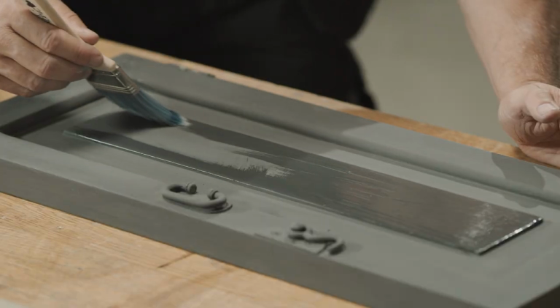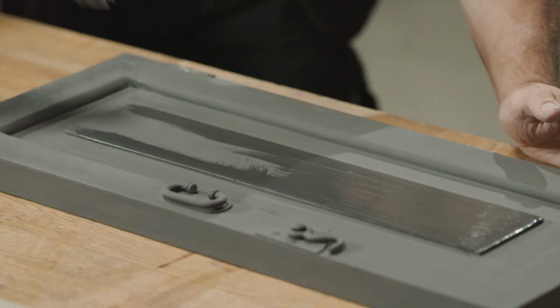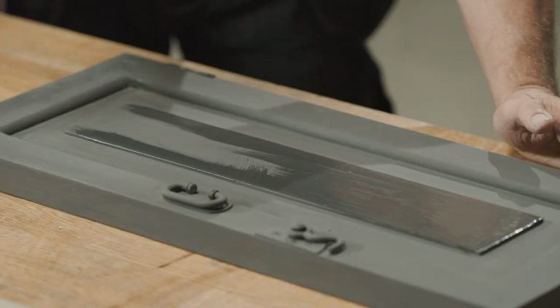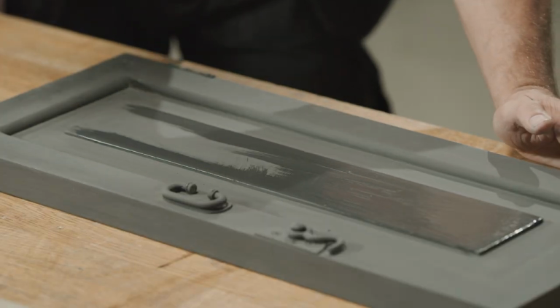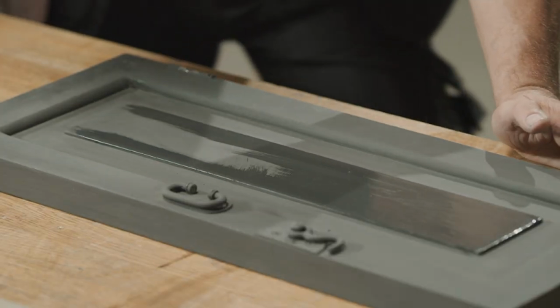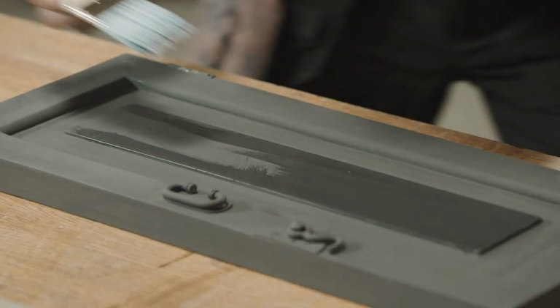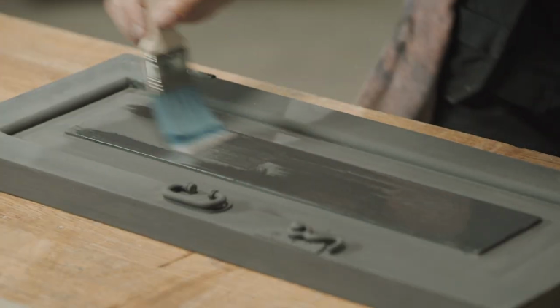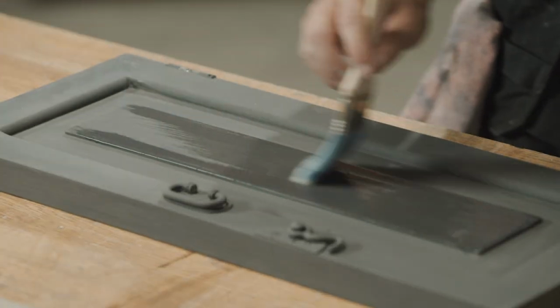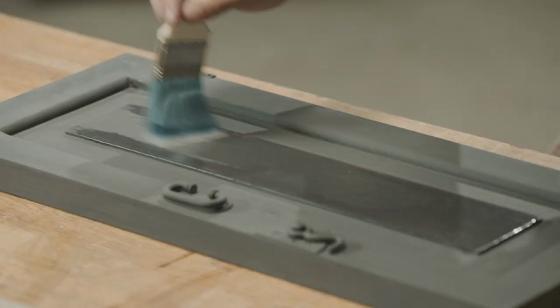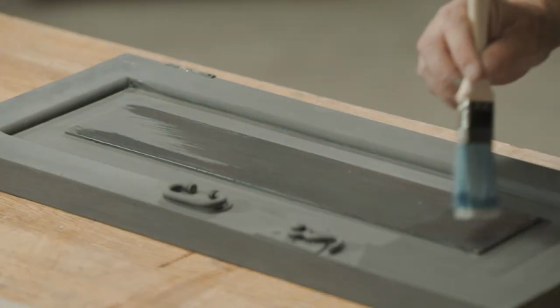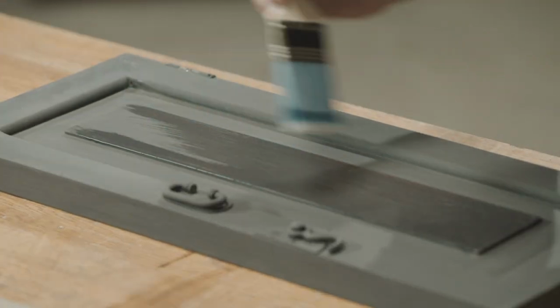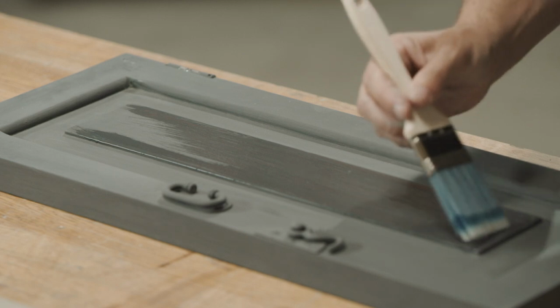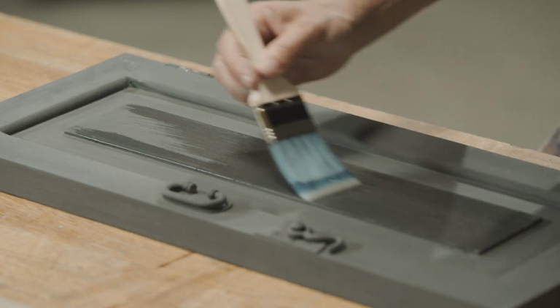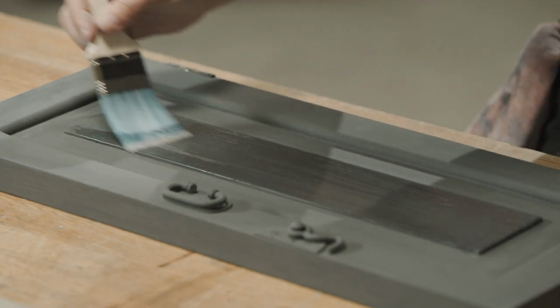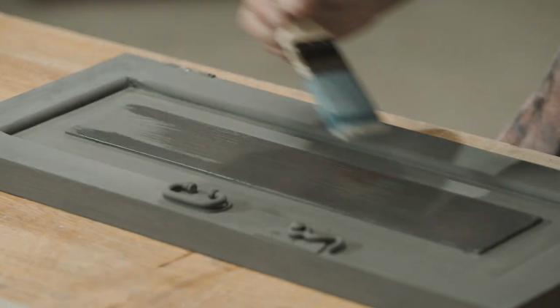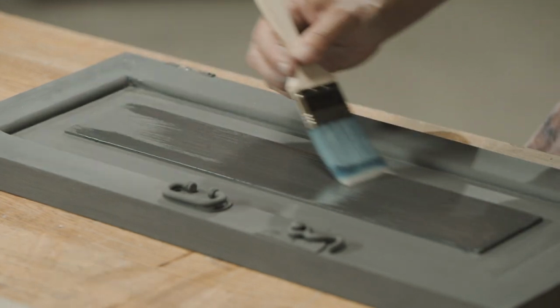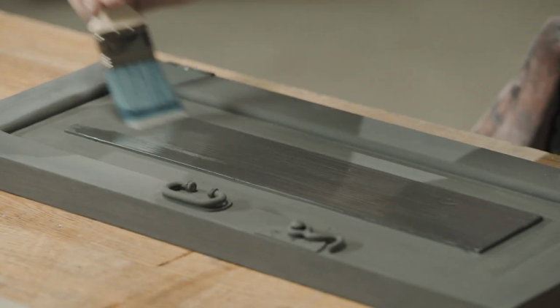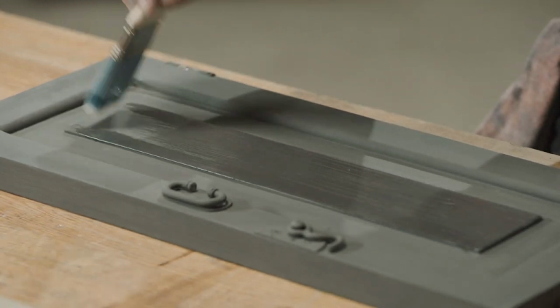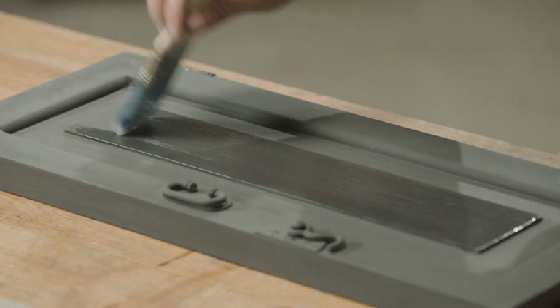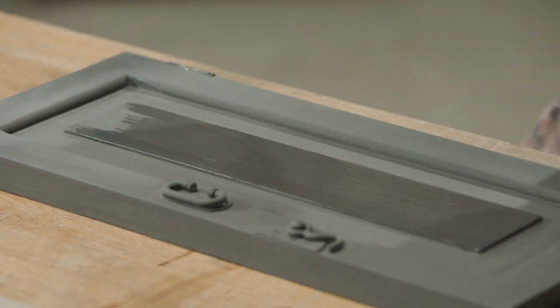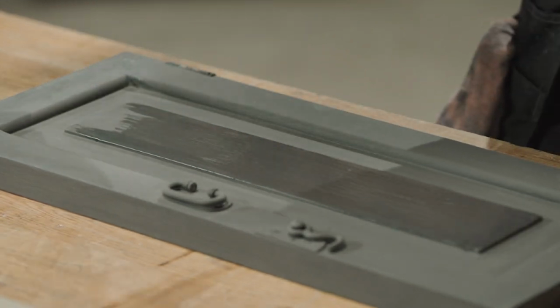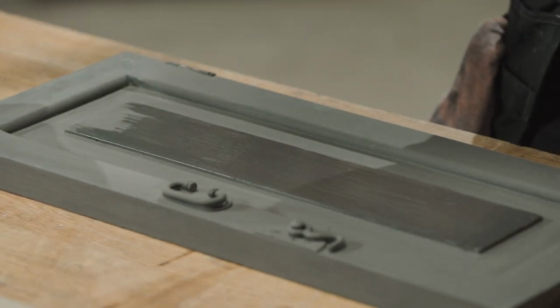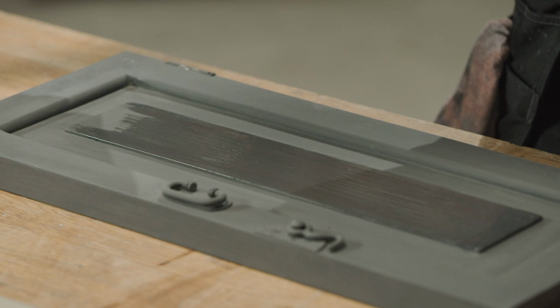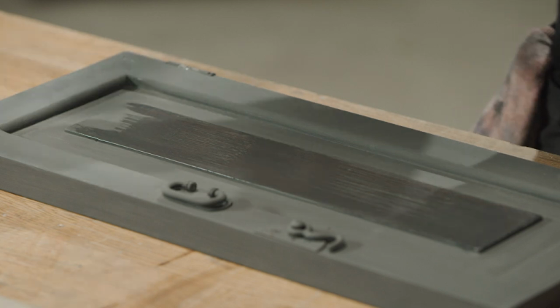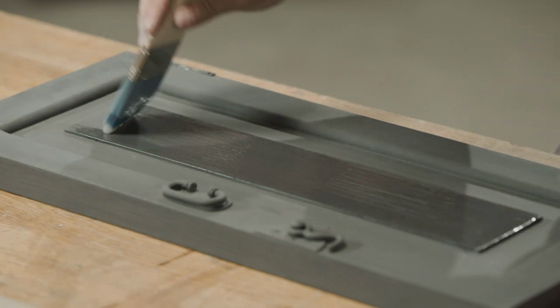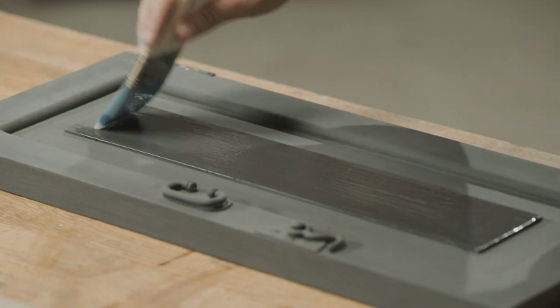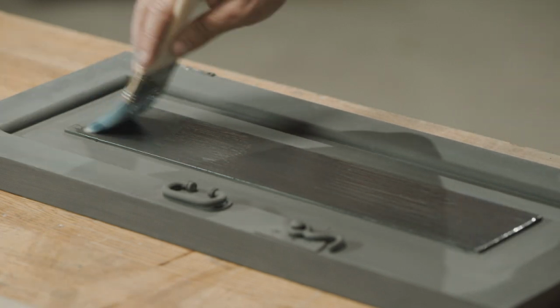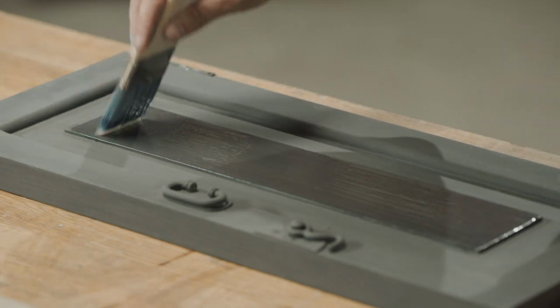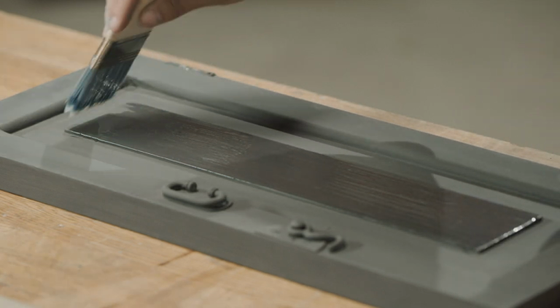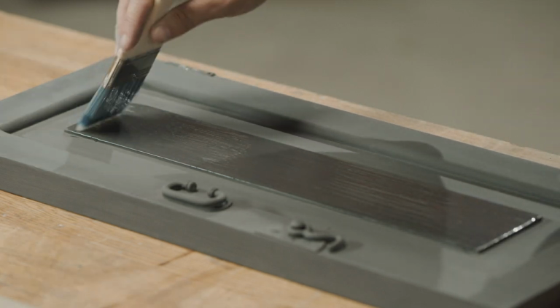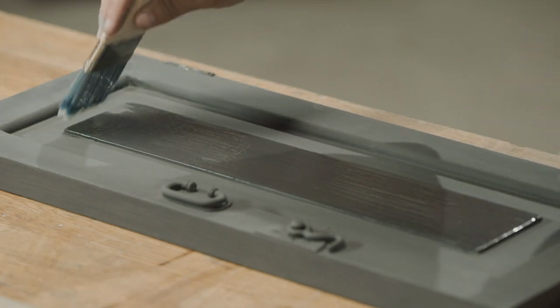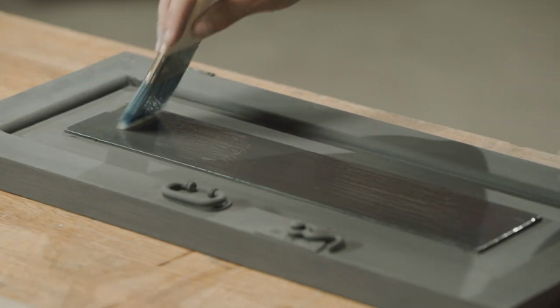If it's your first ever attempt at doing a crackle effect, we'd always advise having a practice attempt on a piece of scrap wood before you take on your main item. And it's EN71-3 certified, the same as all French Chic's paints.